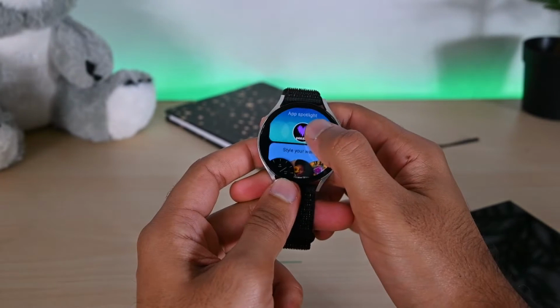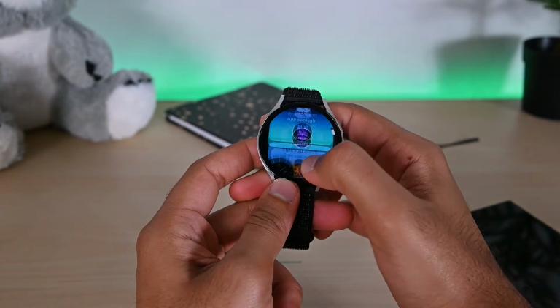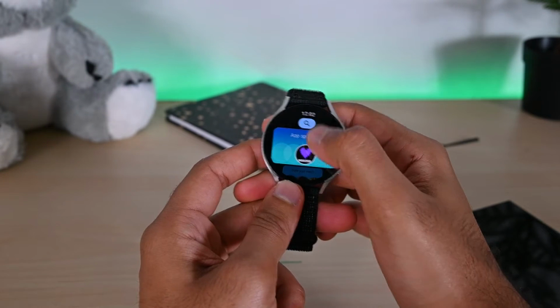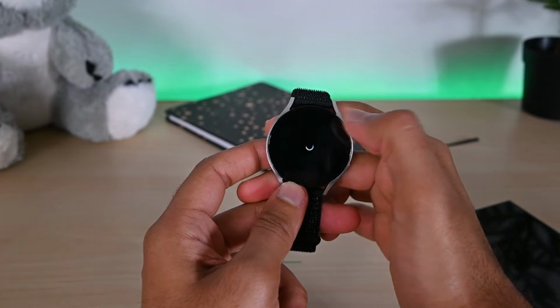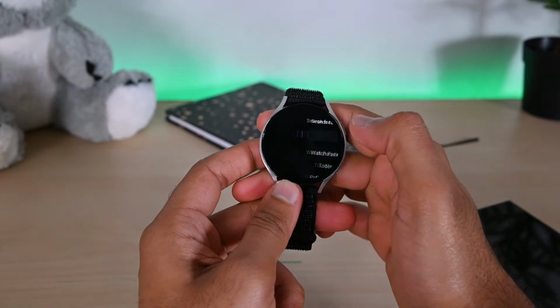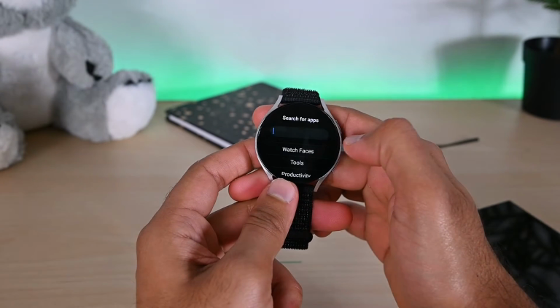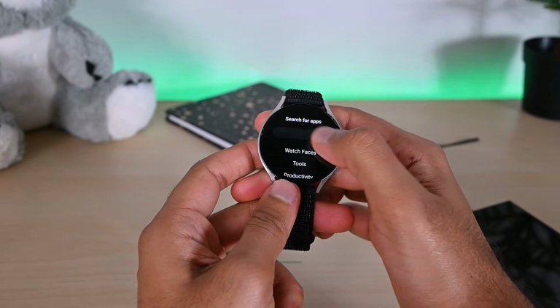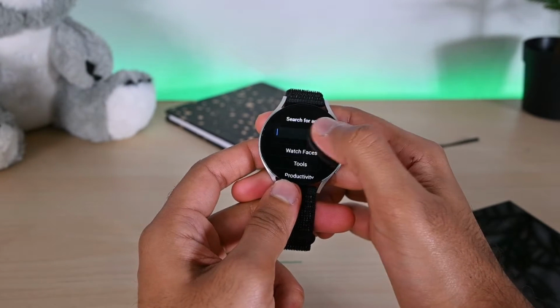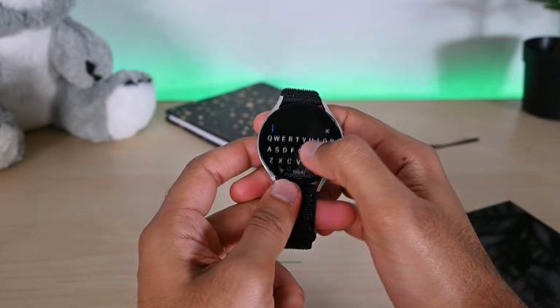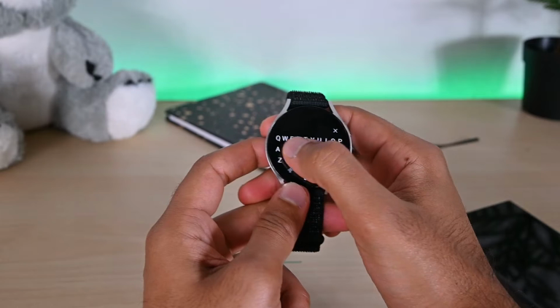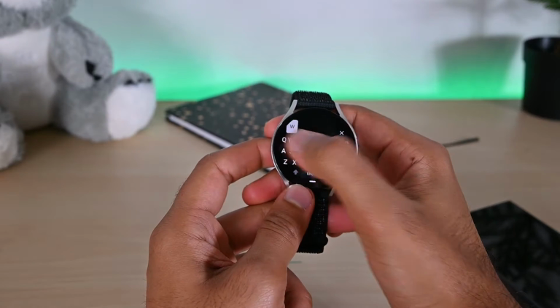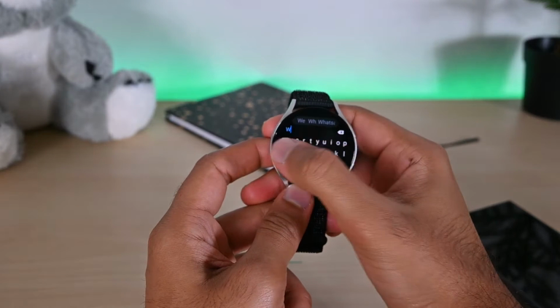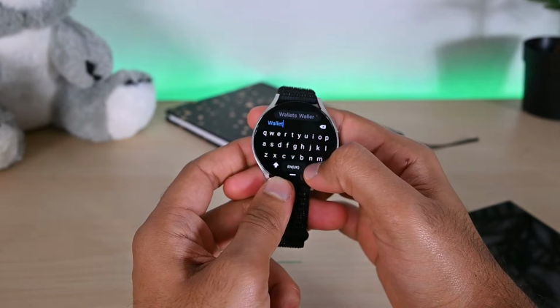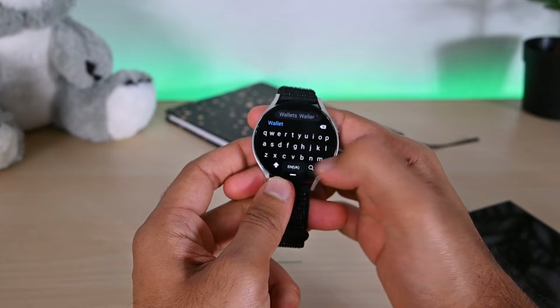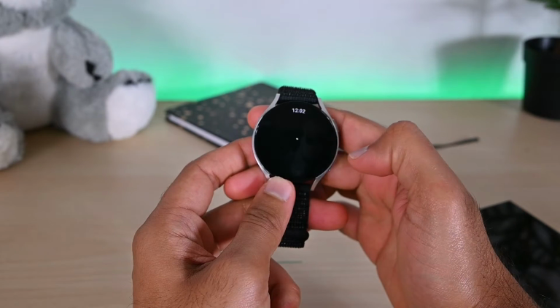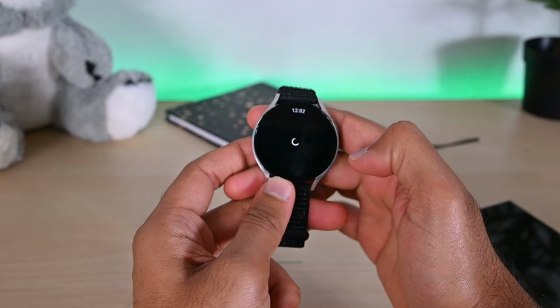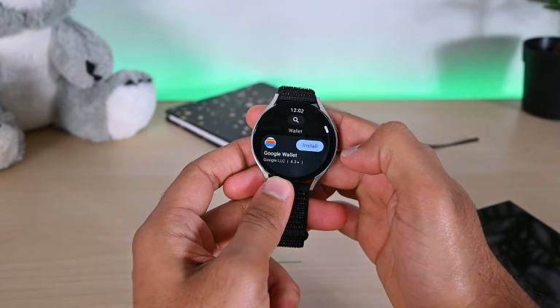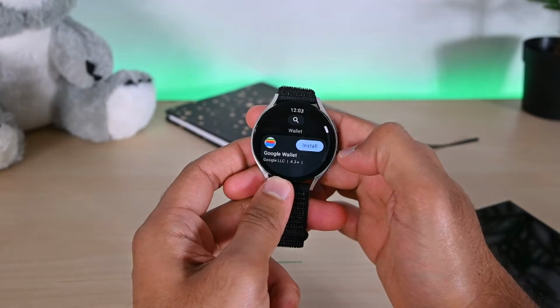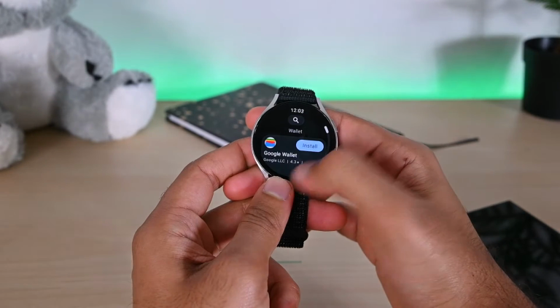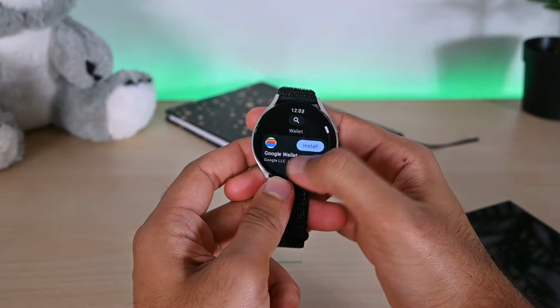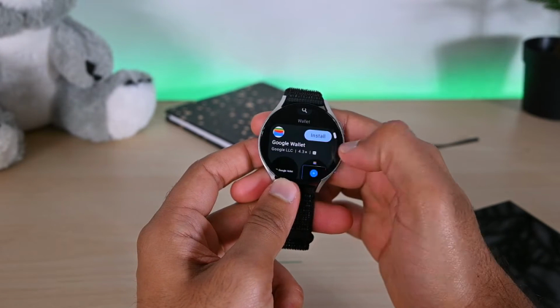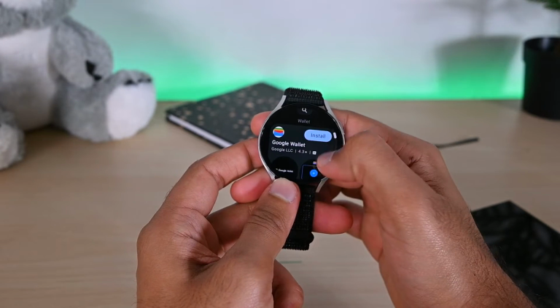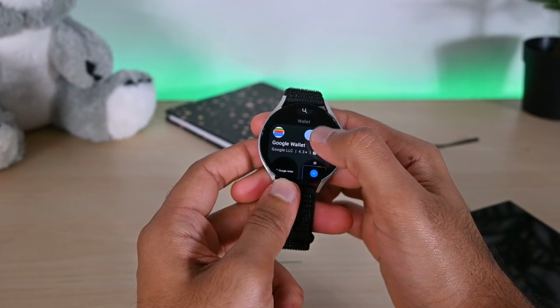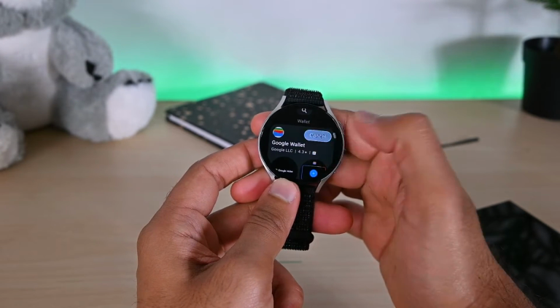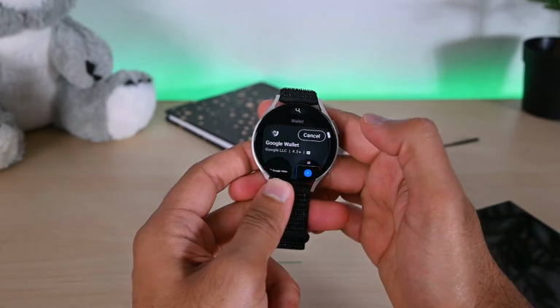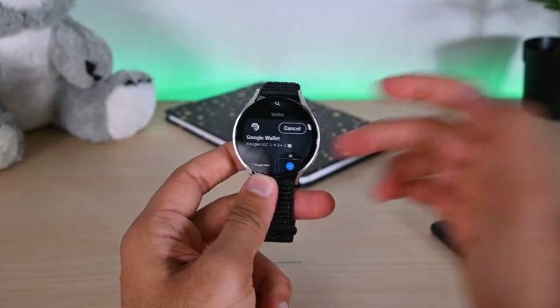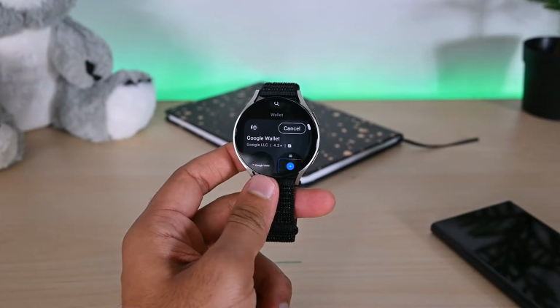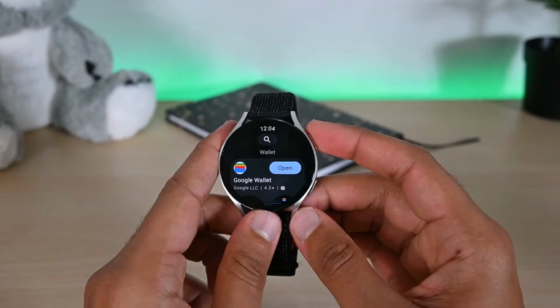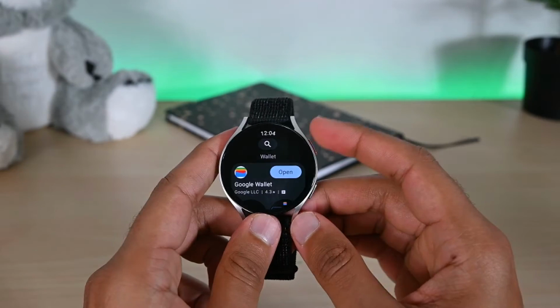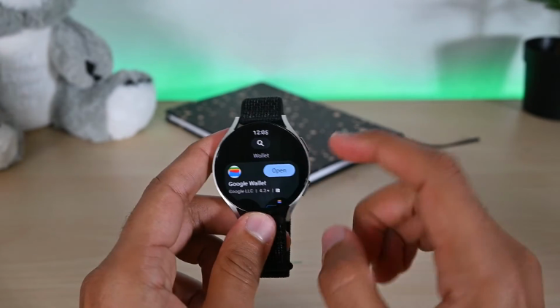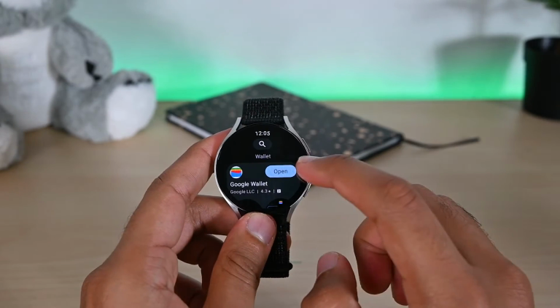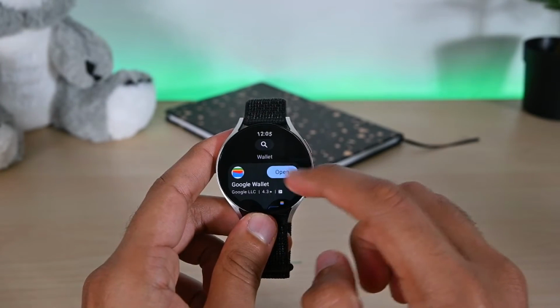On this interface, tap the search icon. Type in Wallet here. We'll see Google Wallet on the top. Tap the install button — it will take a few seconds to download.